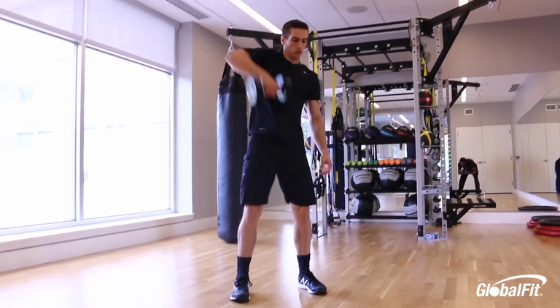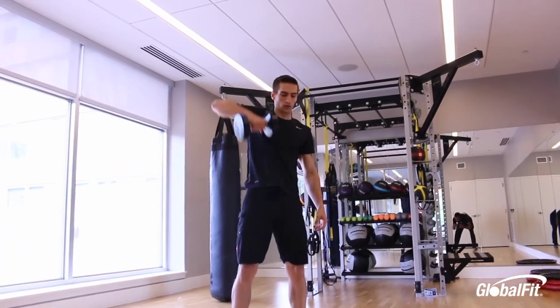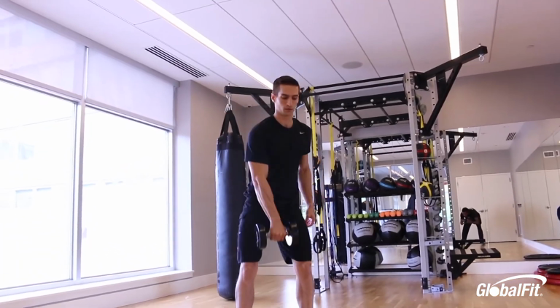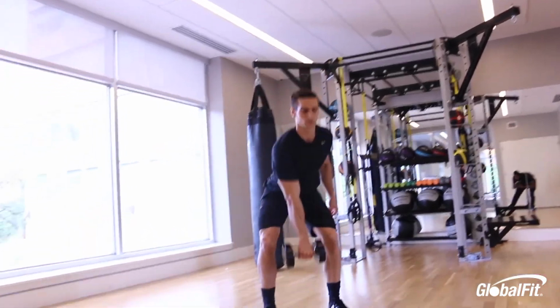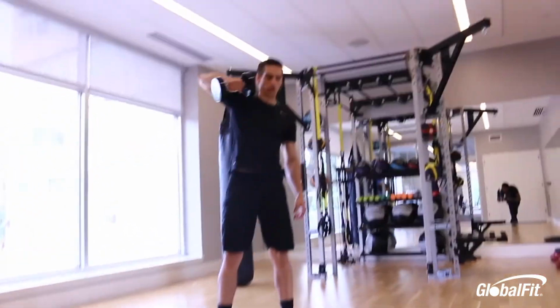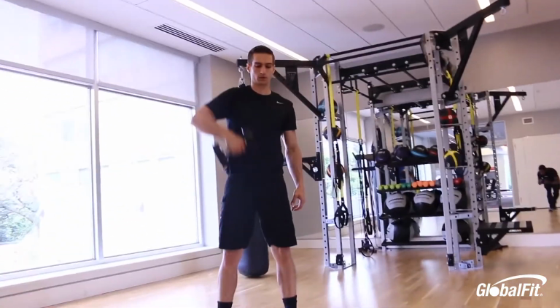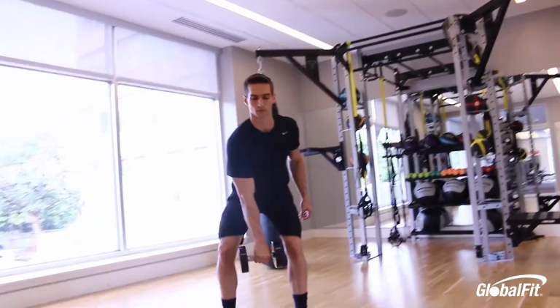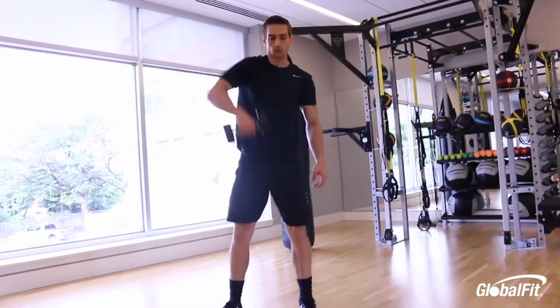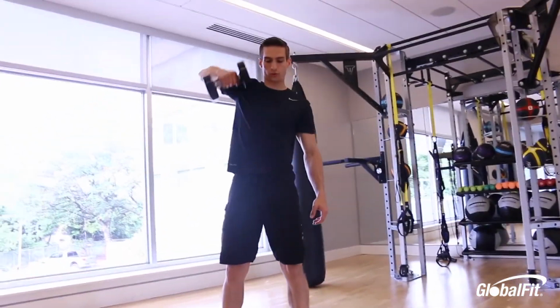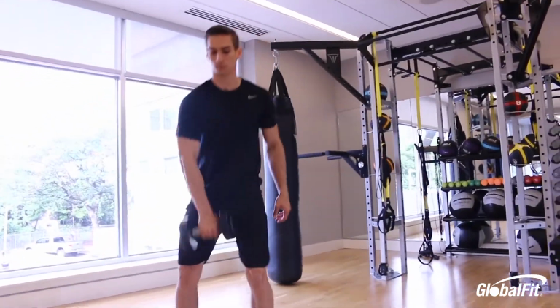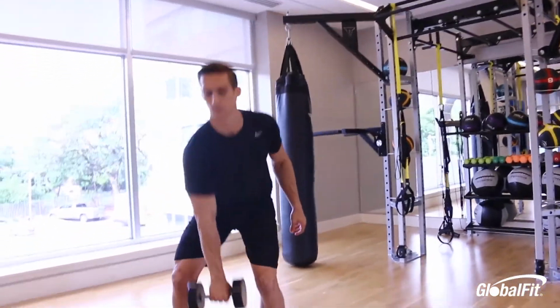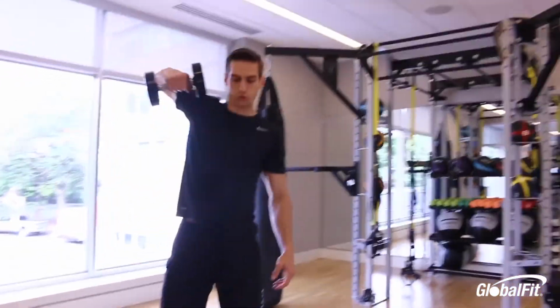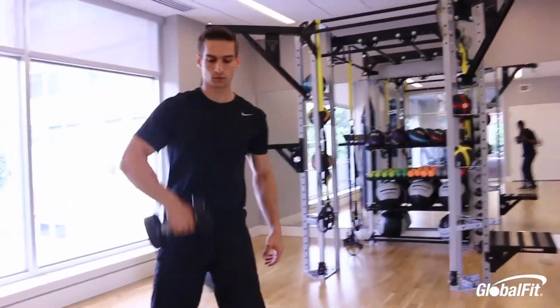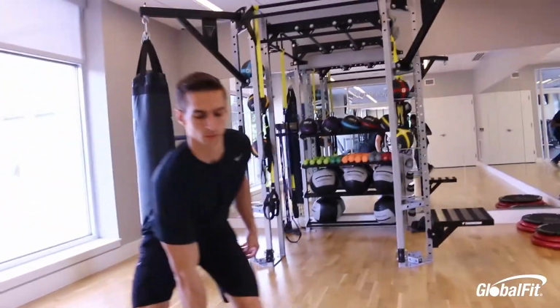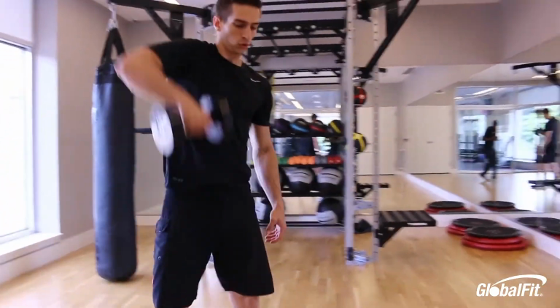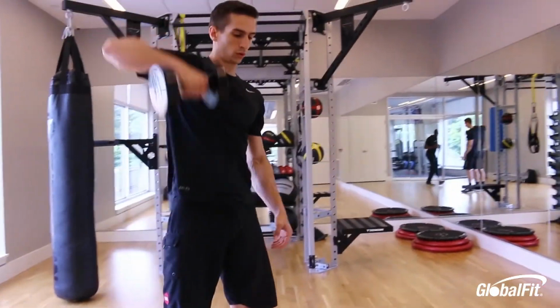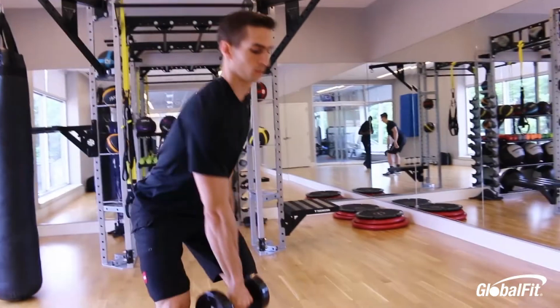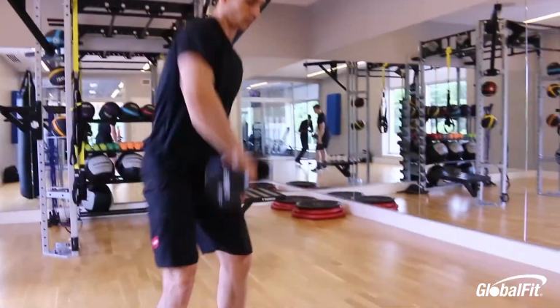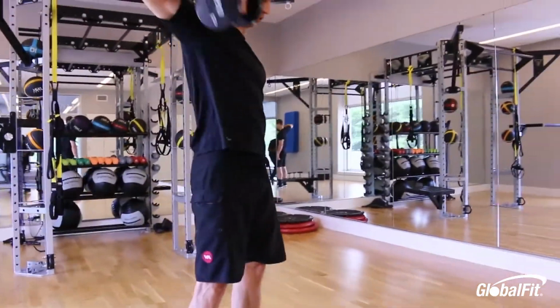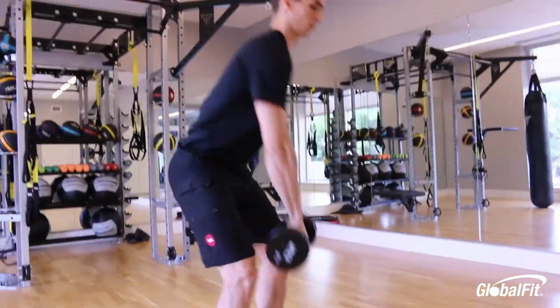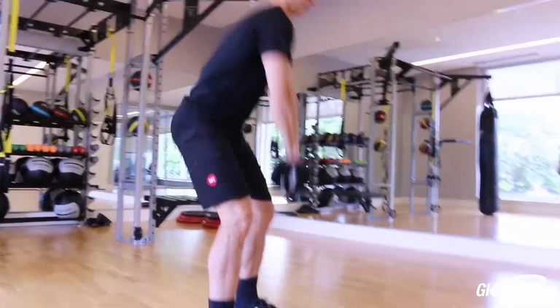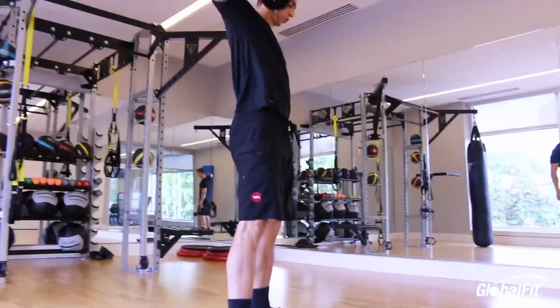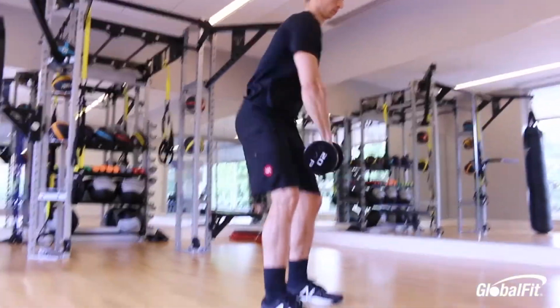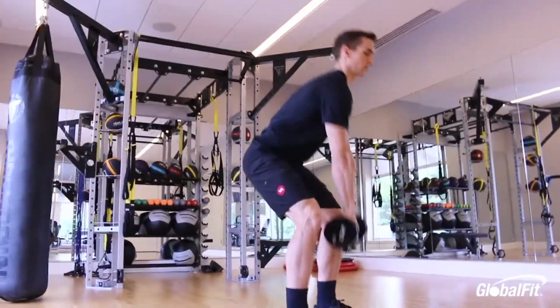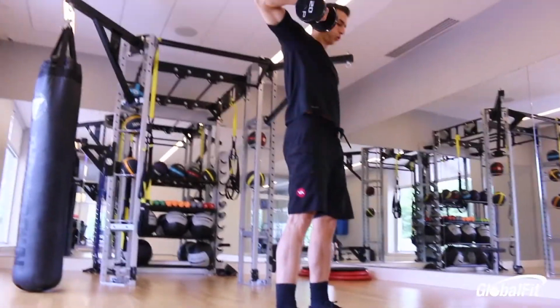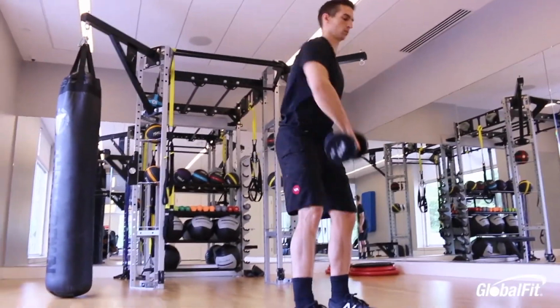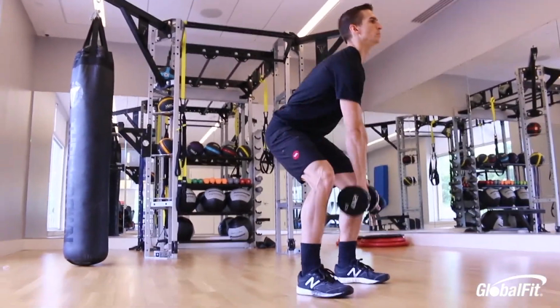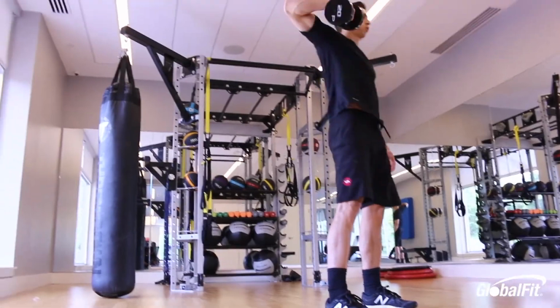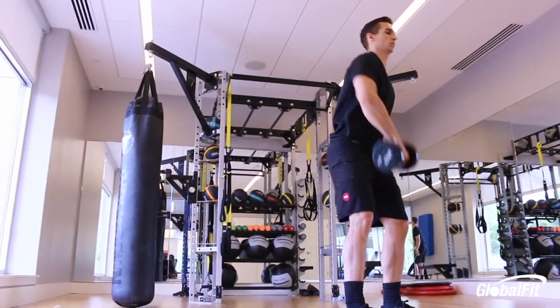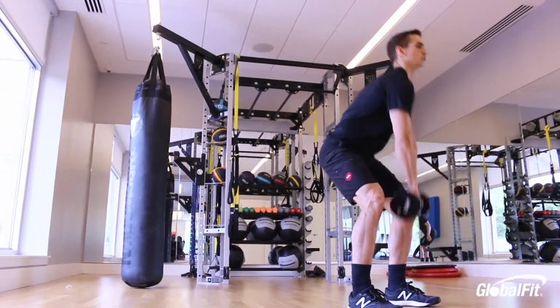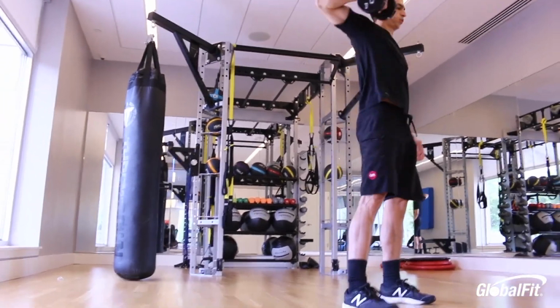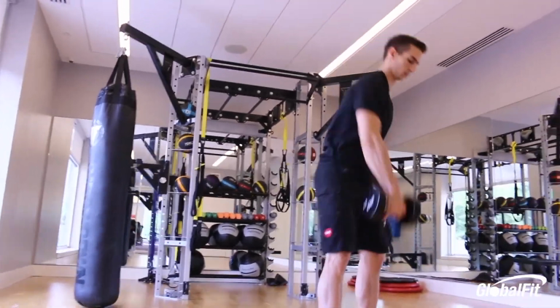For the hang high pull, you're hinging your hips straight back, keeping a flat back. Bring the dumbbell right down below the knees, getting a stretch in the hamstrings, then pull your elbow up nice and high. Keep that weight close to the body — pretend like you're taking your shirt off with one arm.